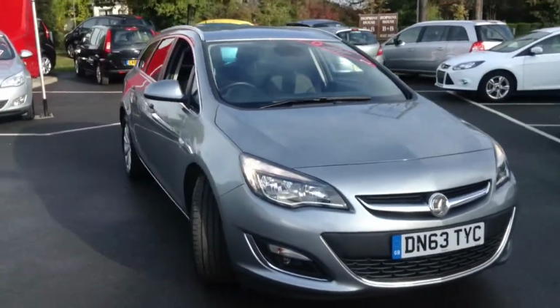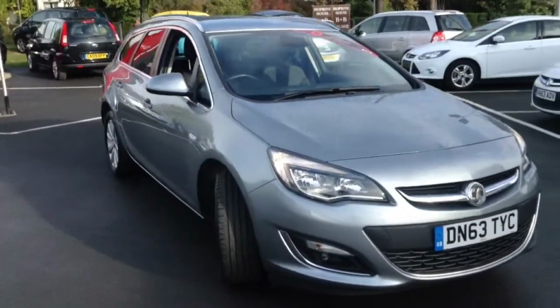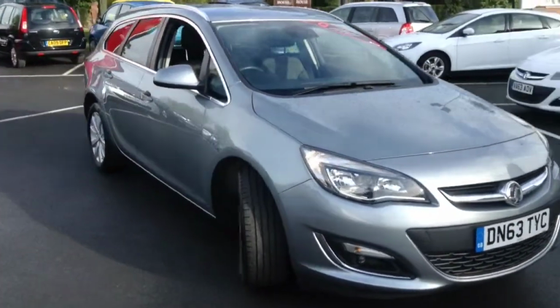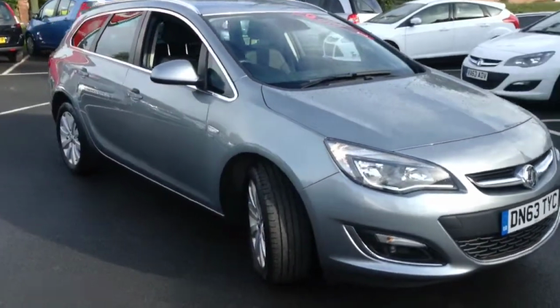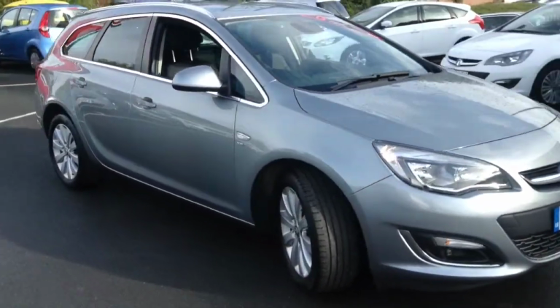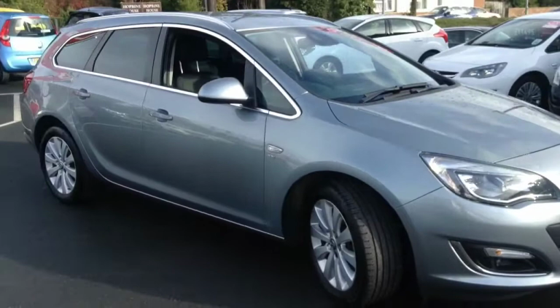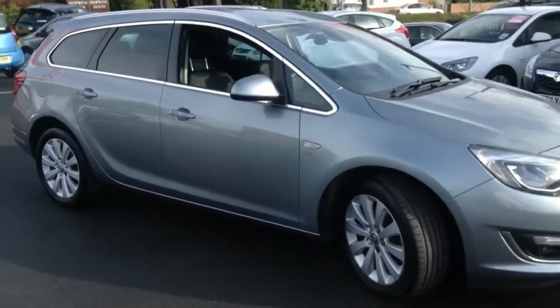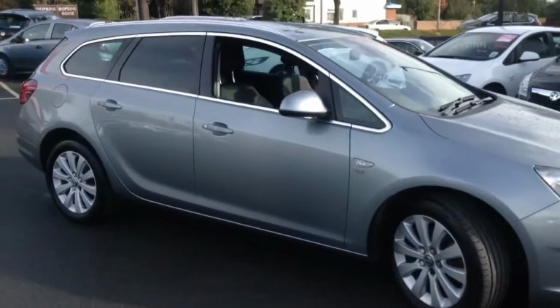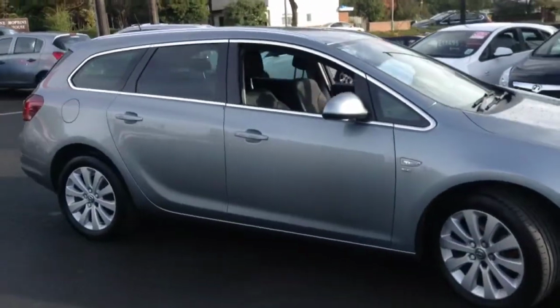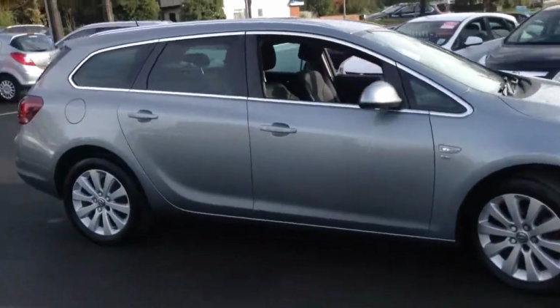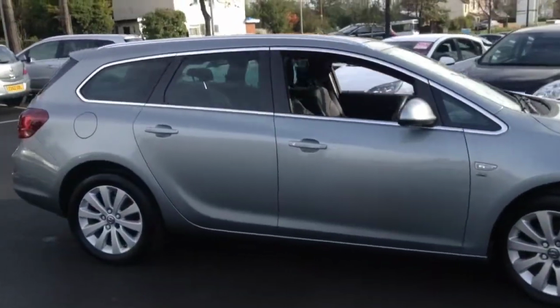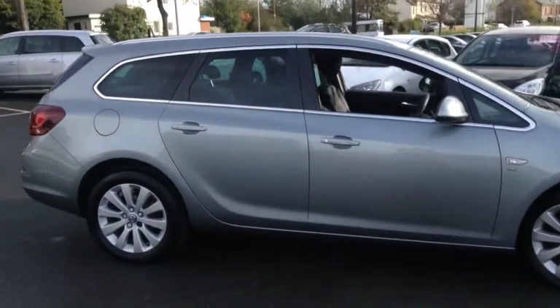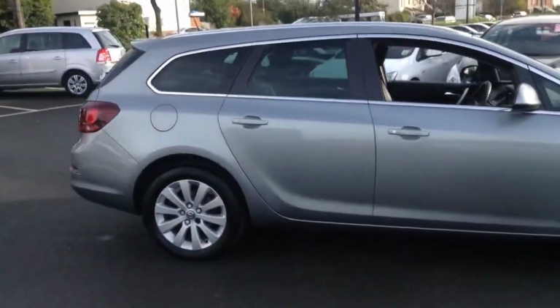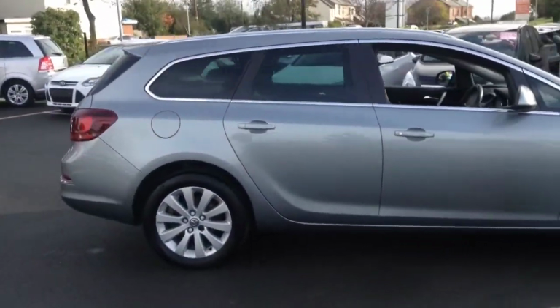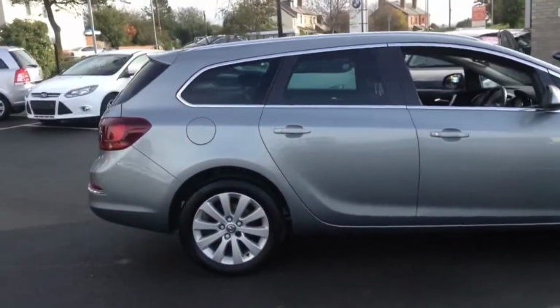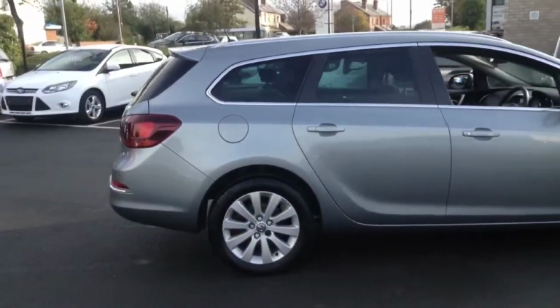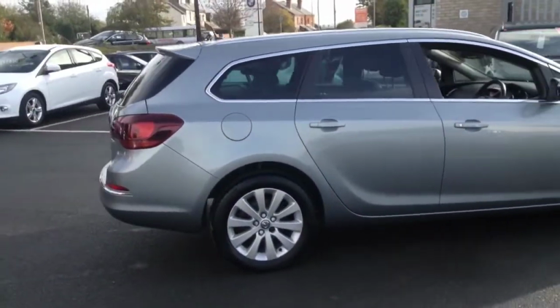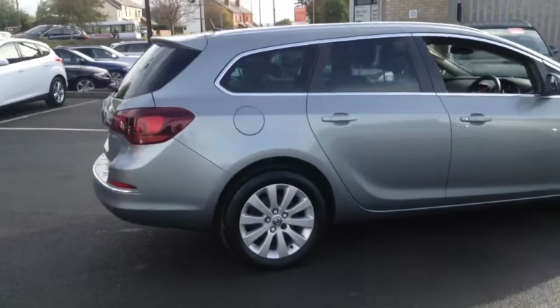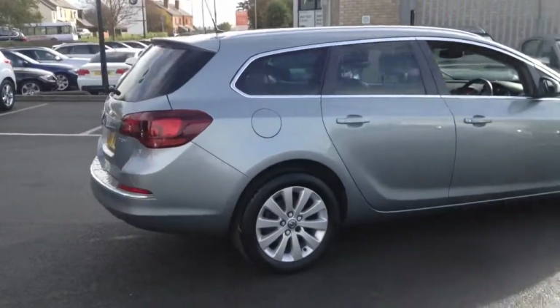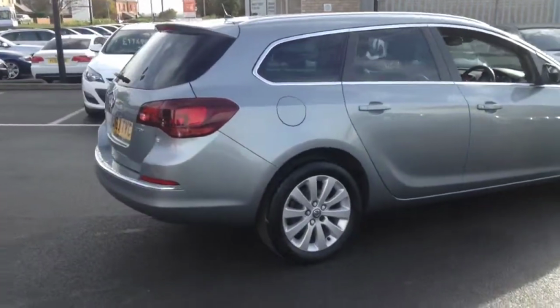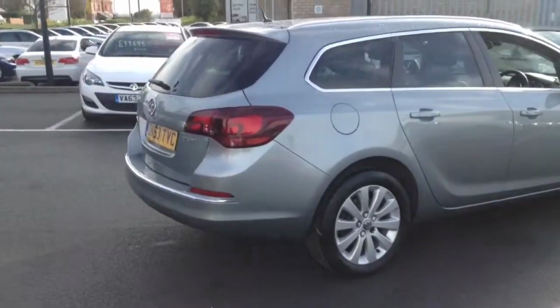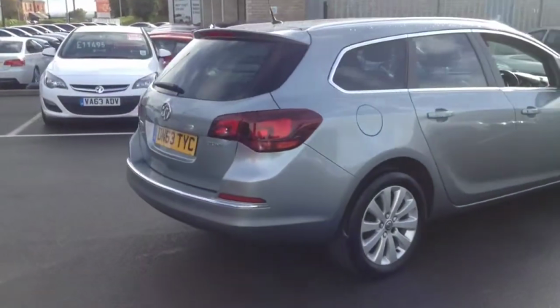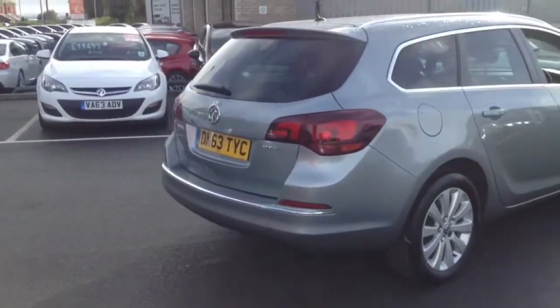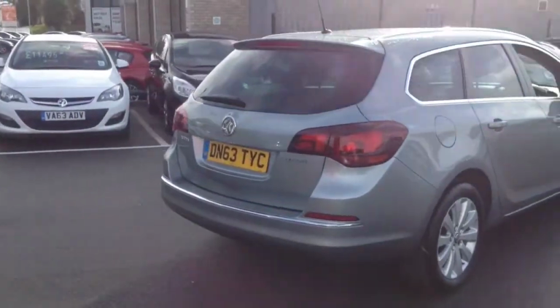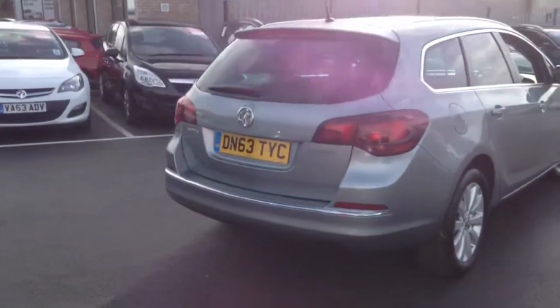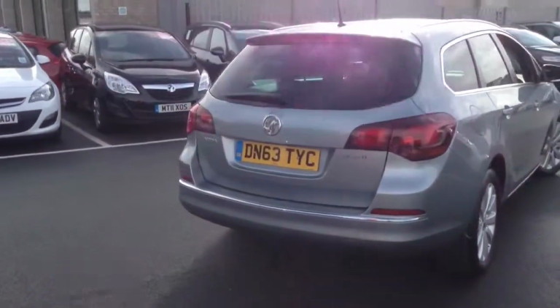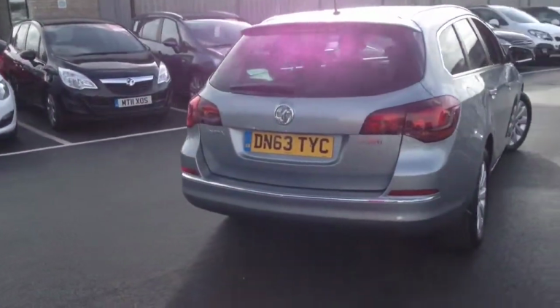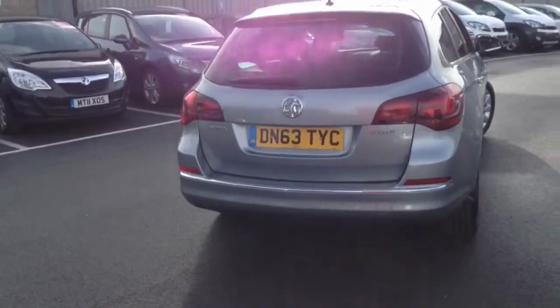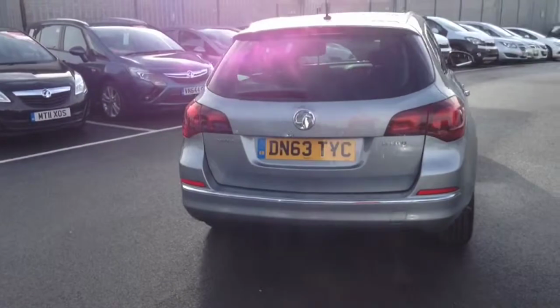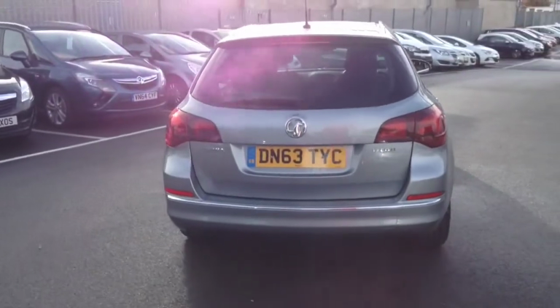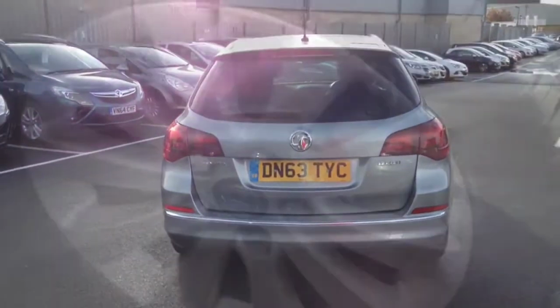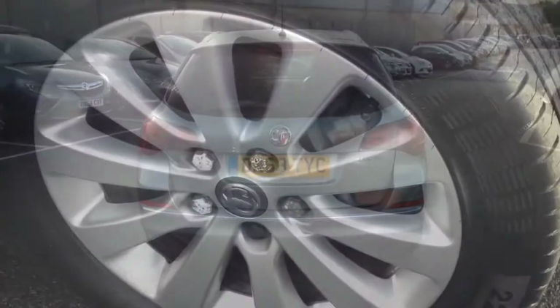Welcome to Bayless. This vehicle is a 1.7 CDTI Astra. This practical sports tourer is finished in silver and was registered in 2013.